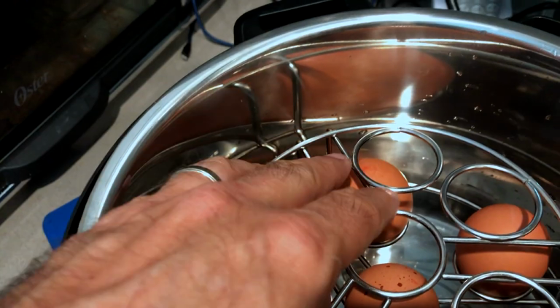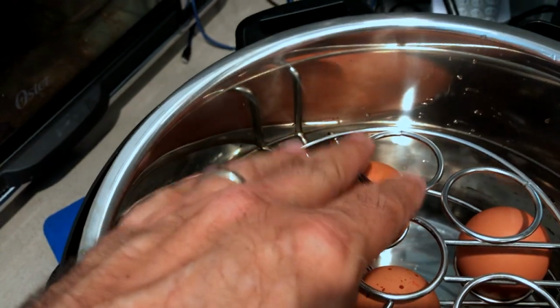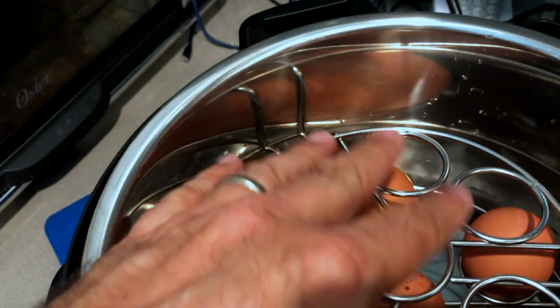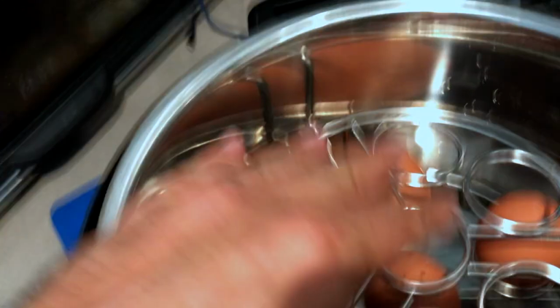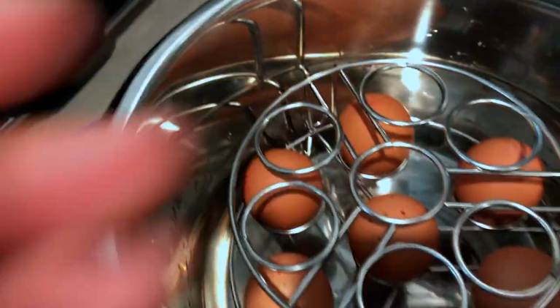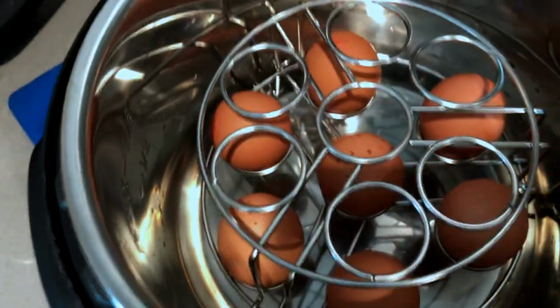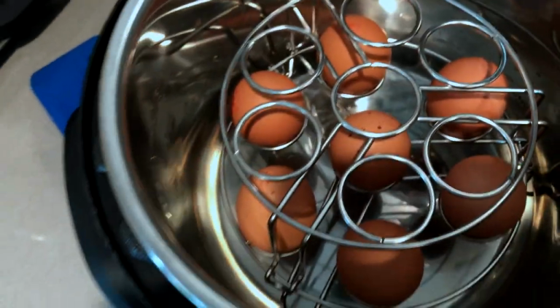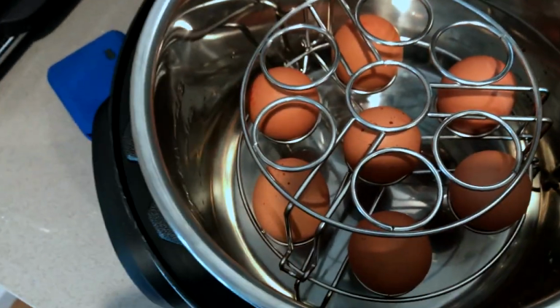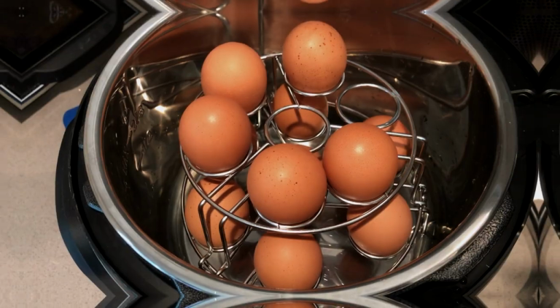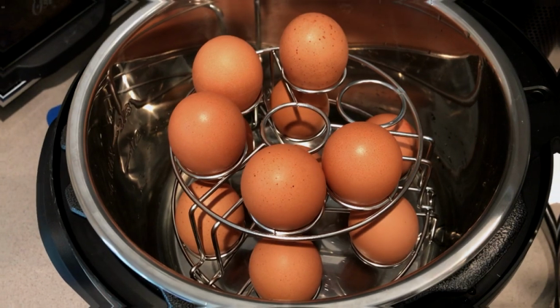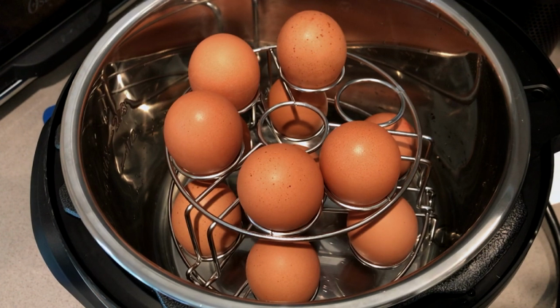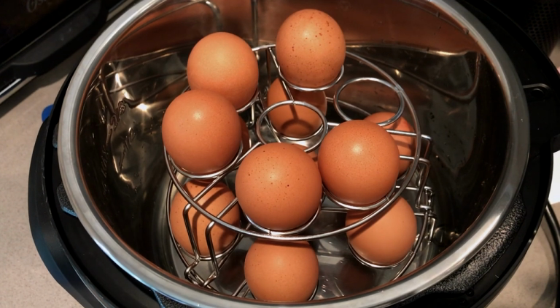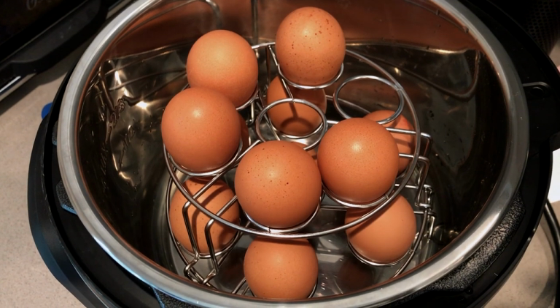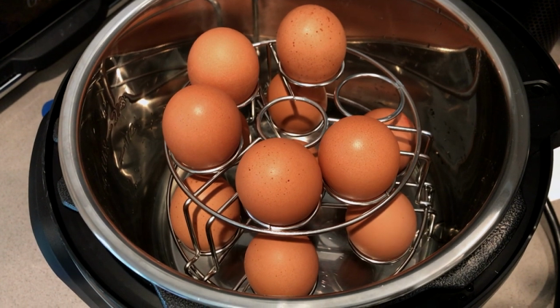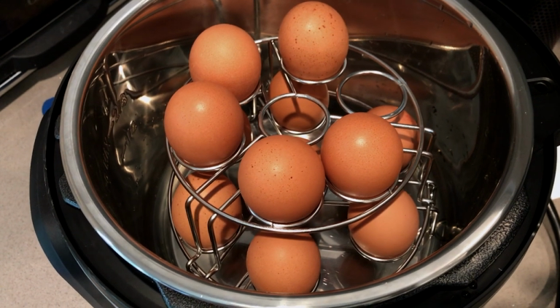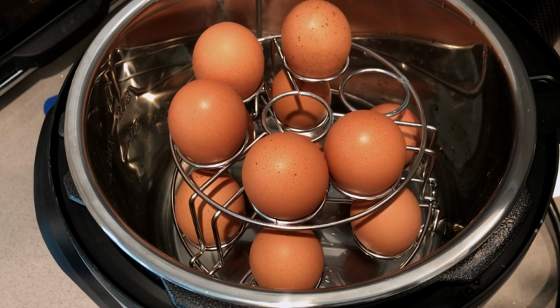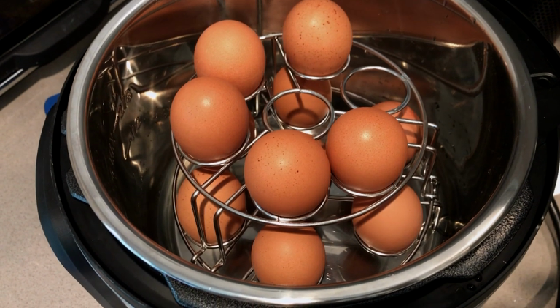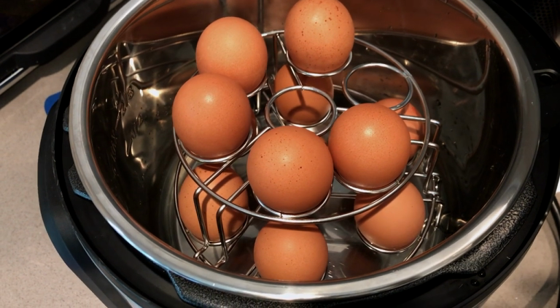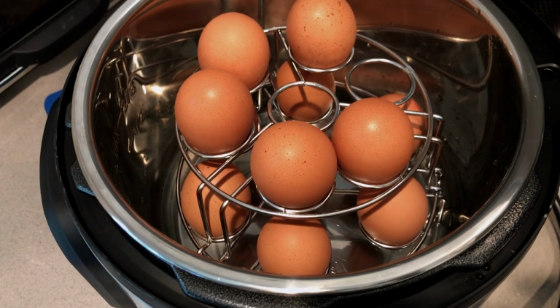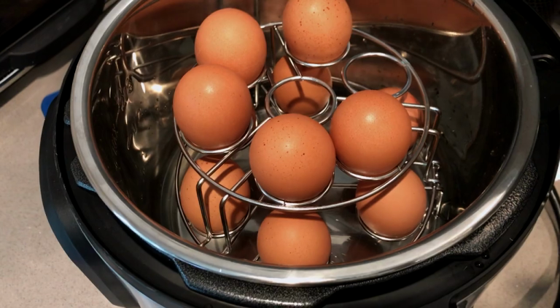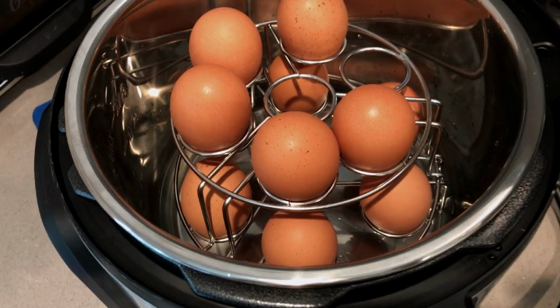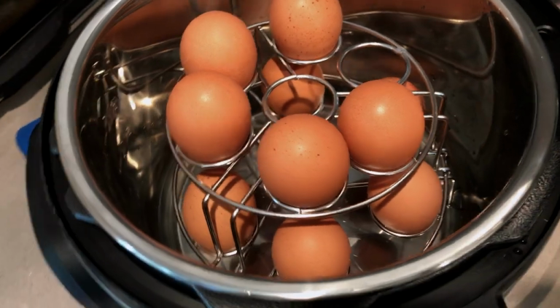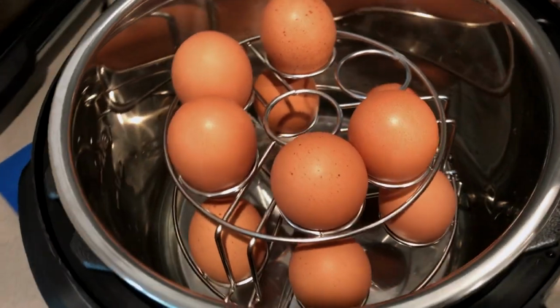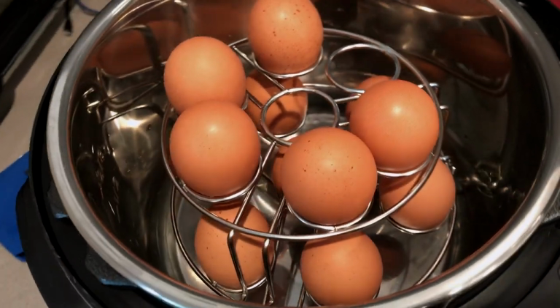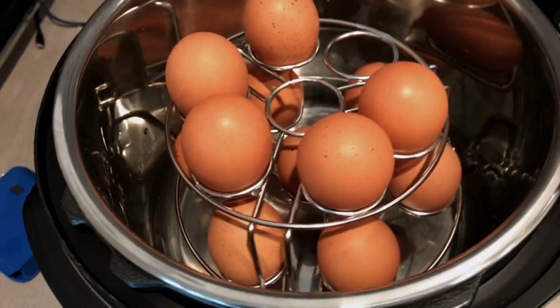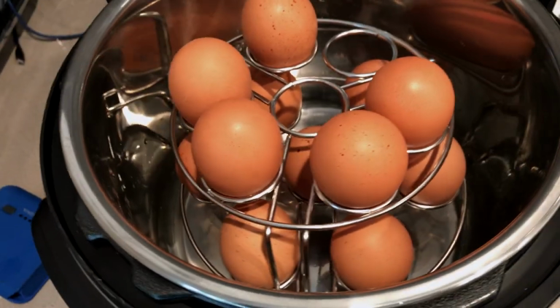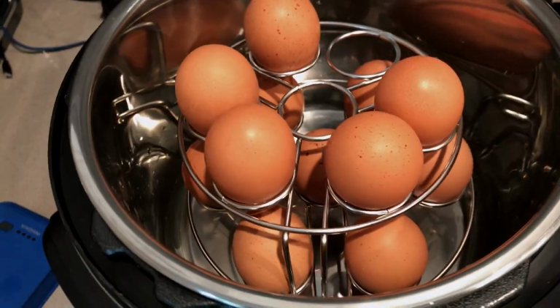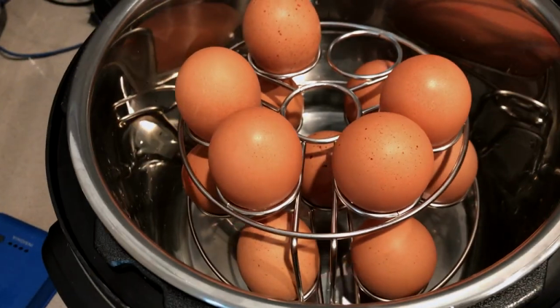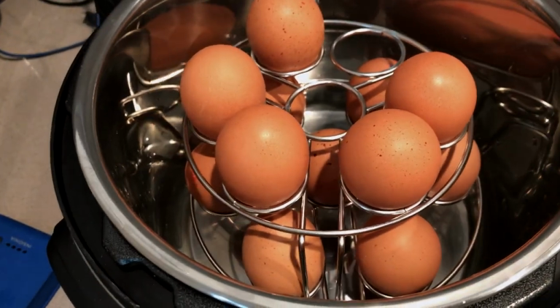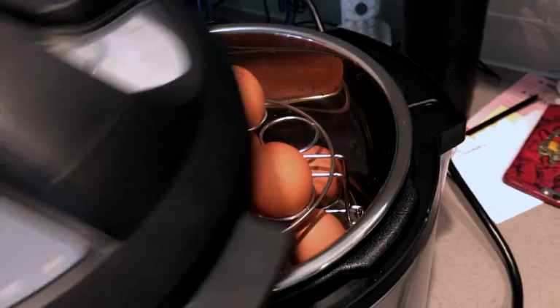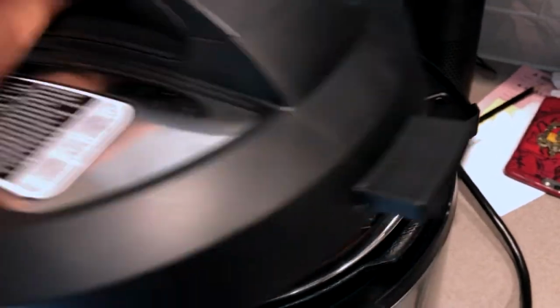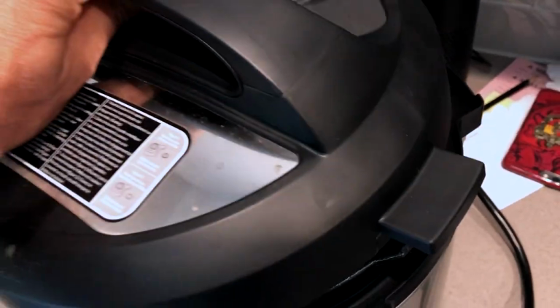If you don't have one of these egg racks, I'll put a link to the one I bought from Amazon in the show notes. Once all the eggs are in place, let's put the lid on.